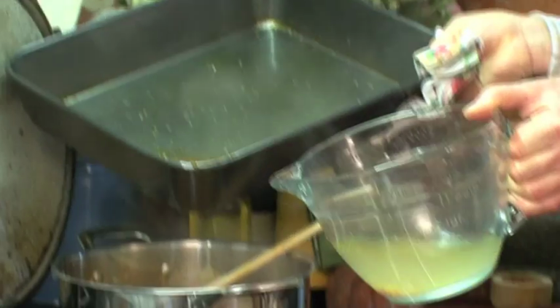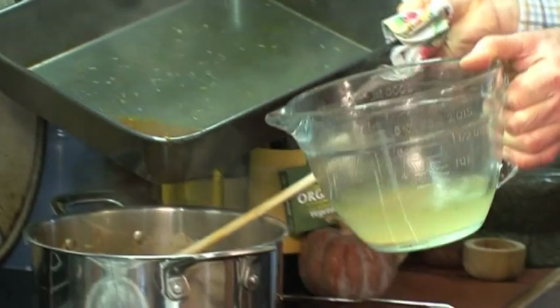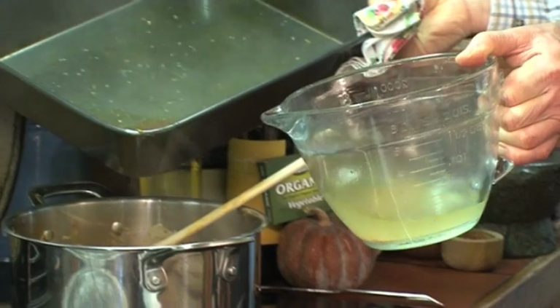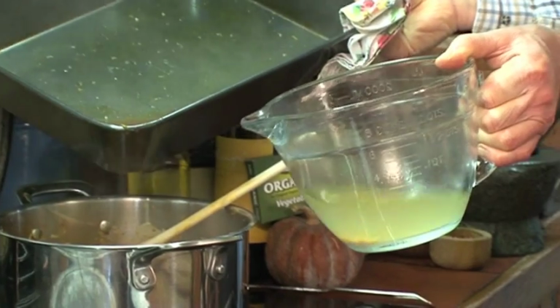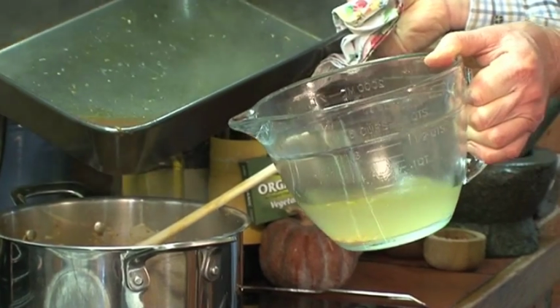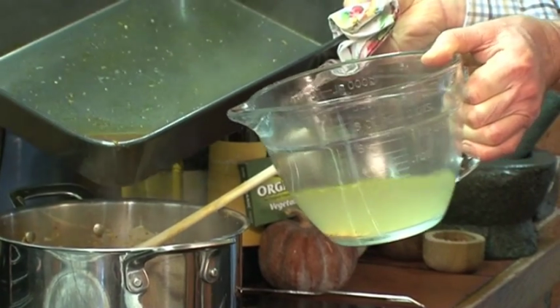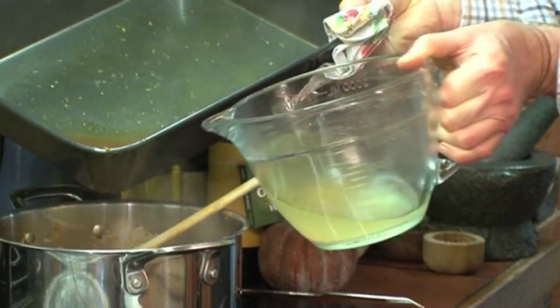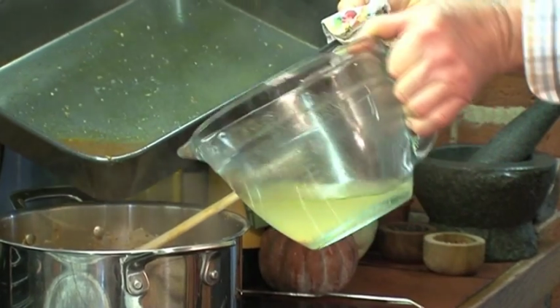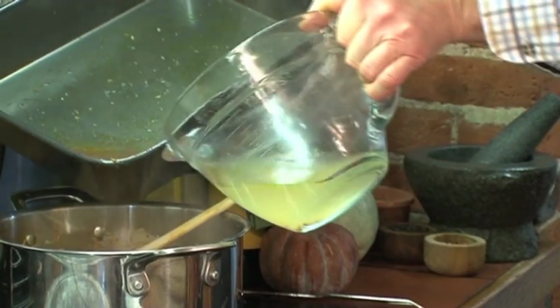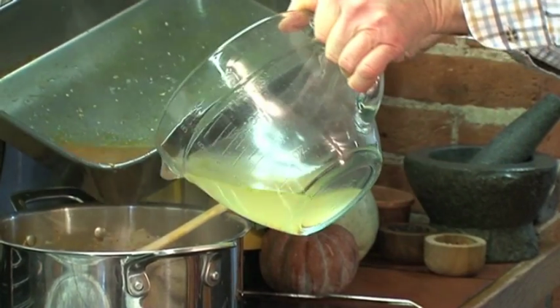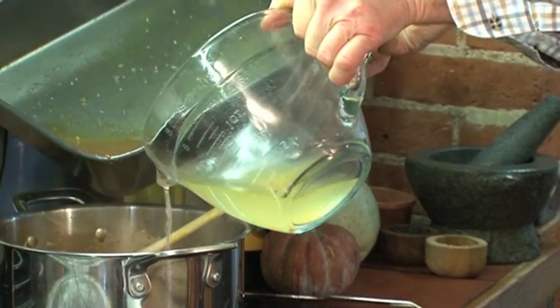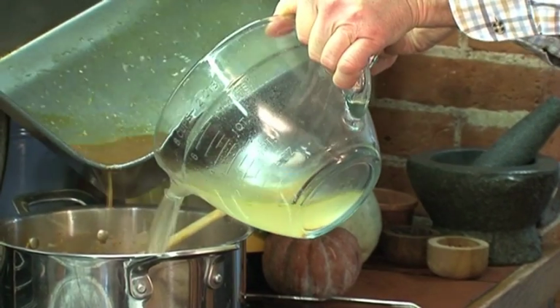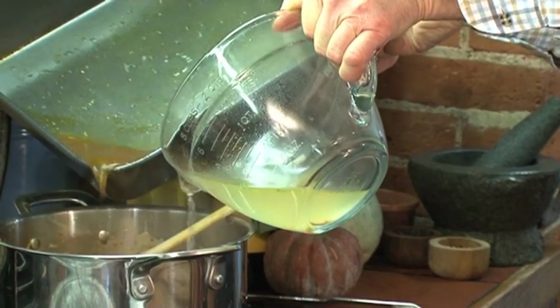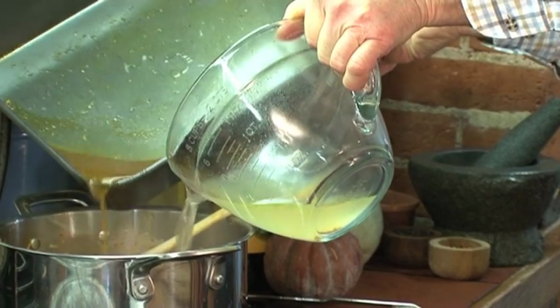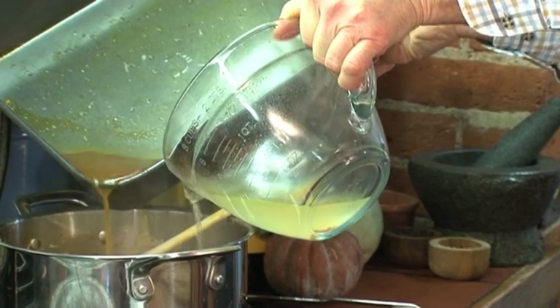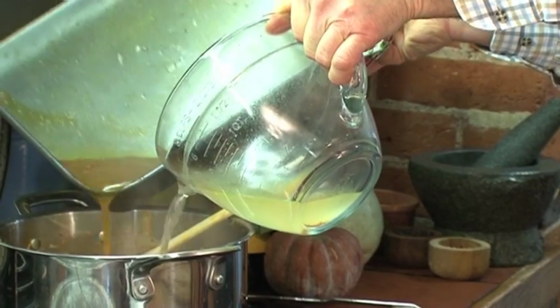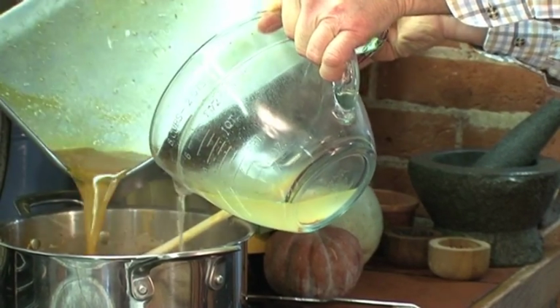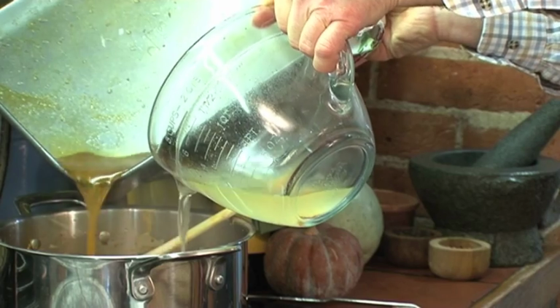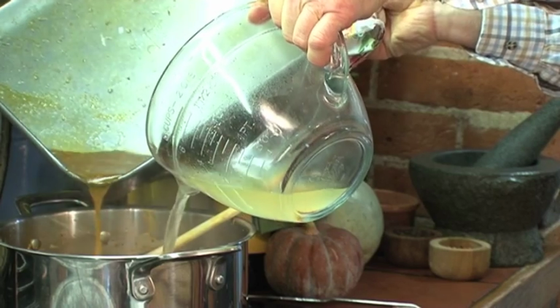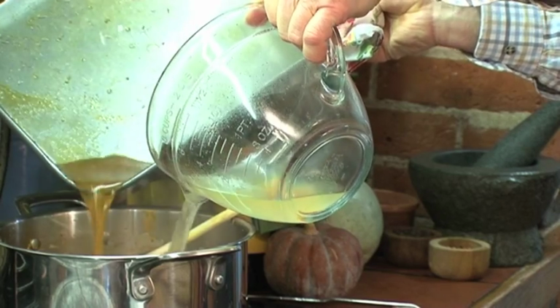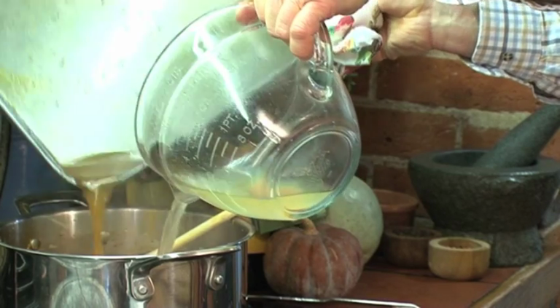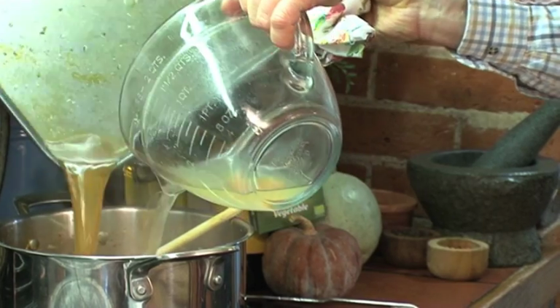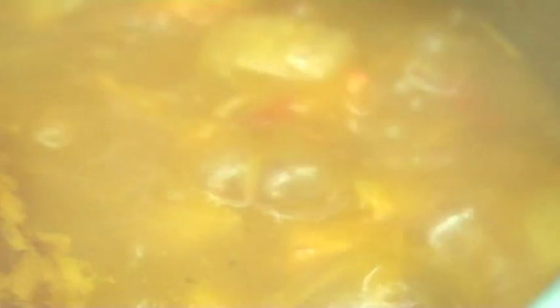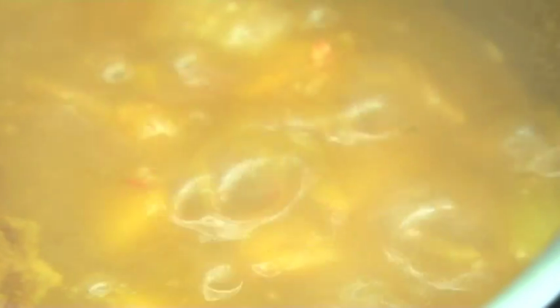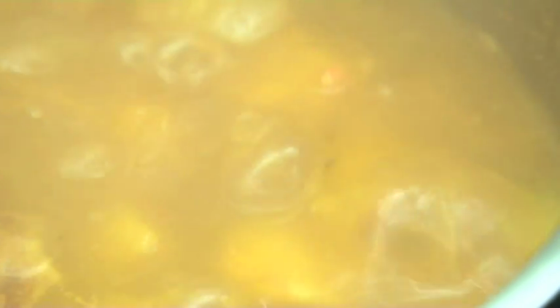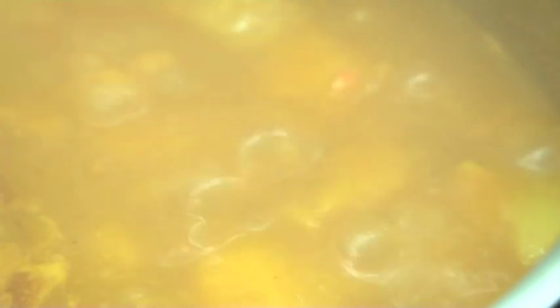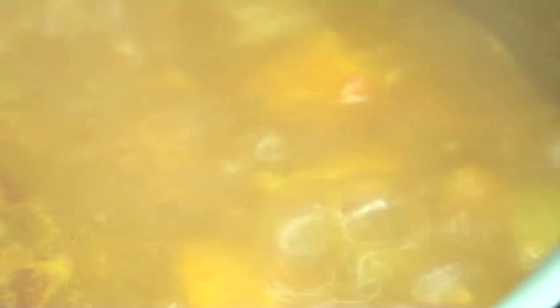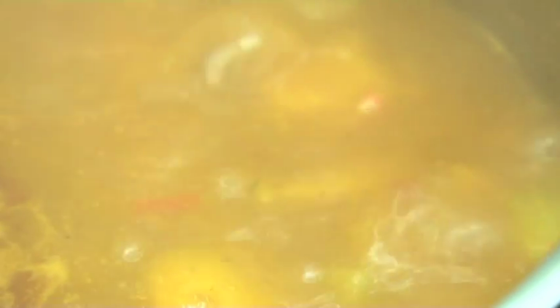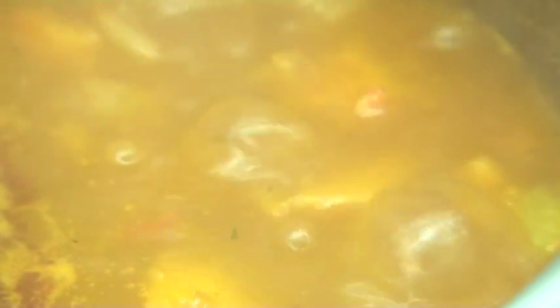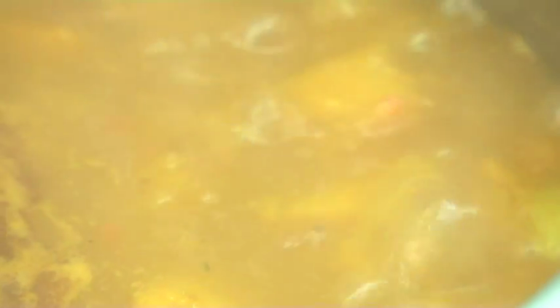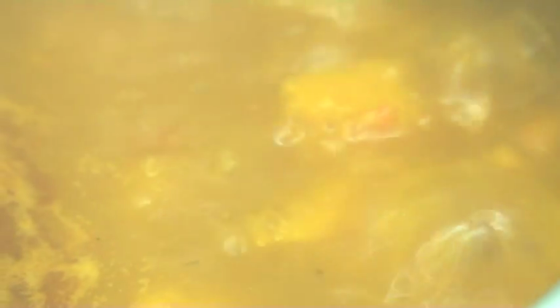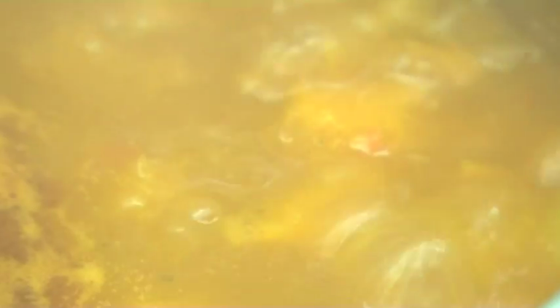We're going to transfer this into the soup pan now. Look at the colour — and that's all flavour. I'm going to bring this to the boil now and leave it to cook for 10 minutes.